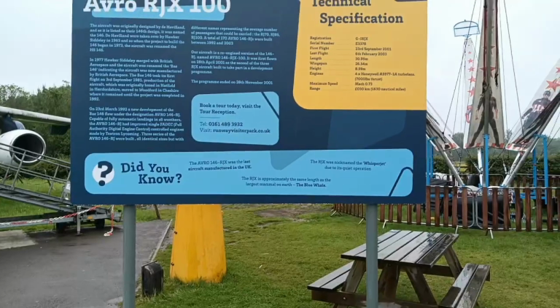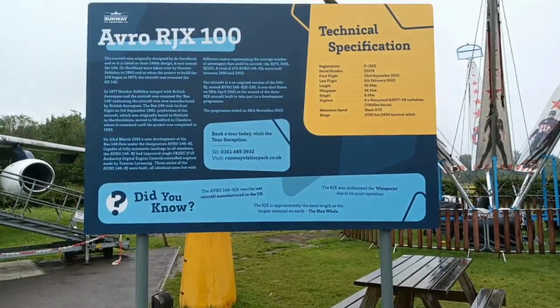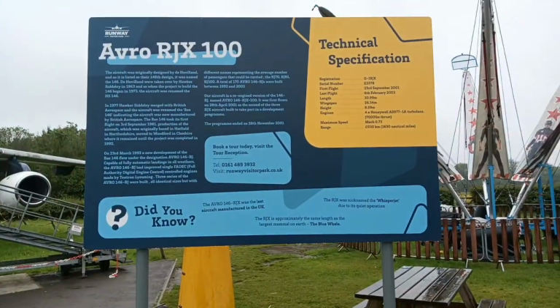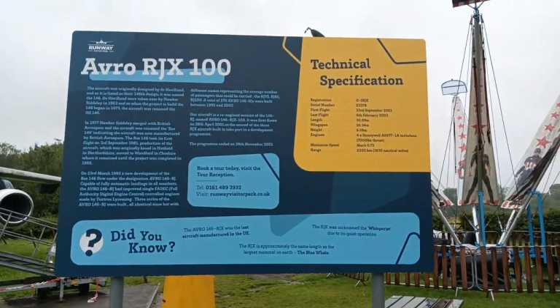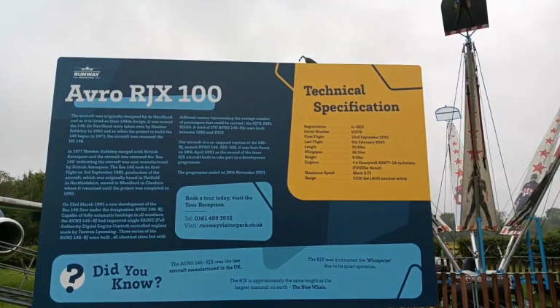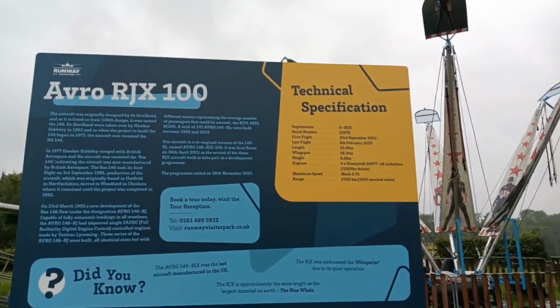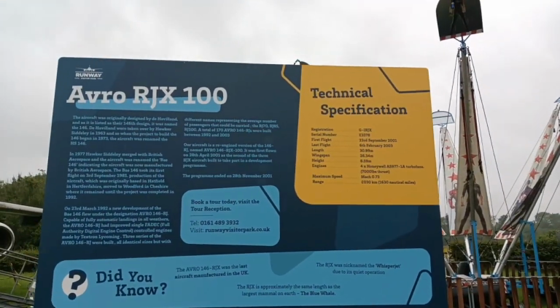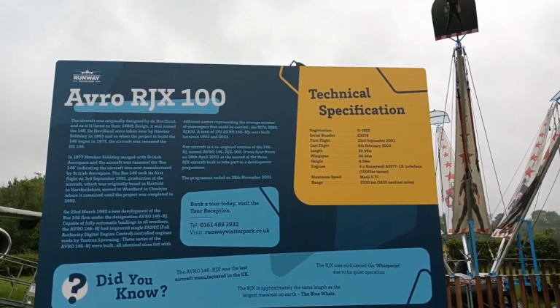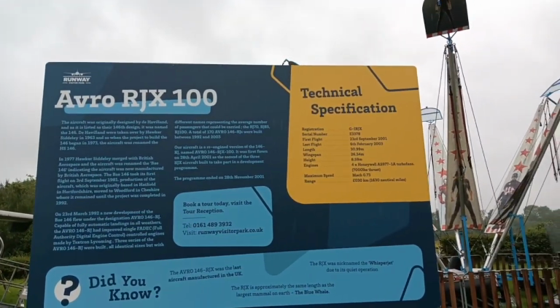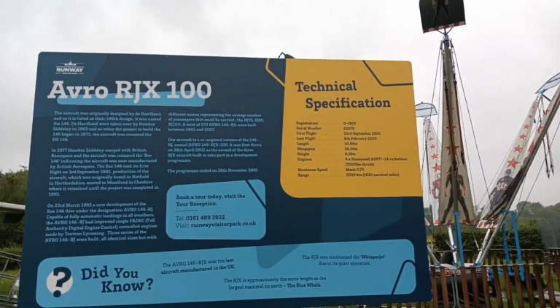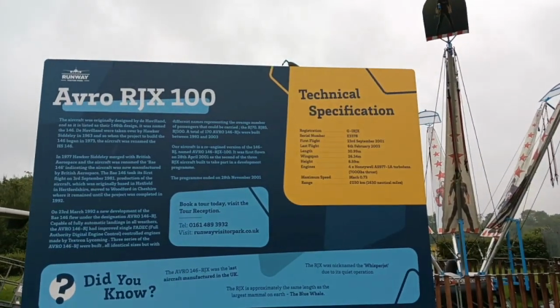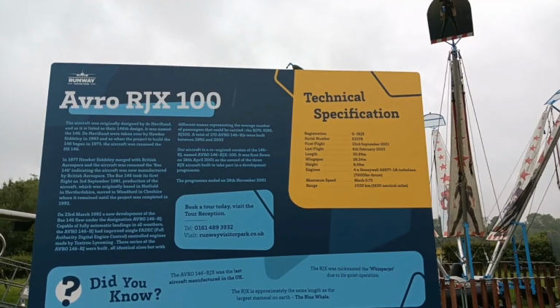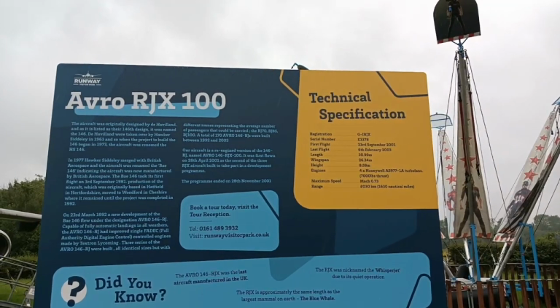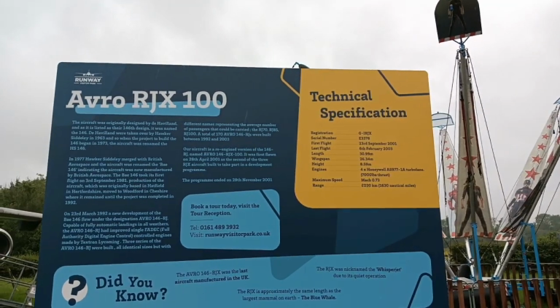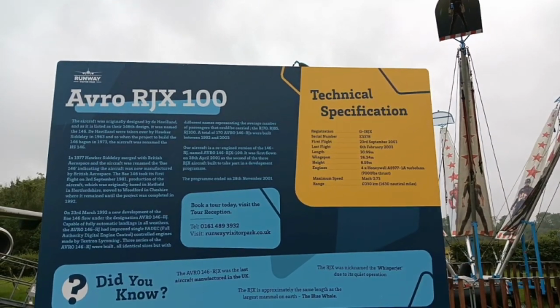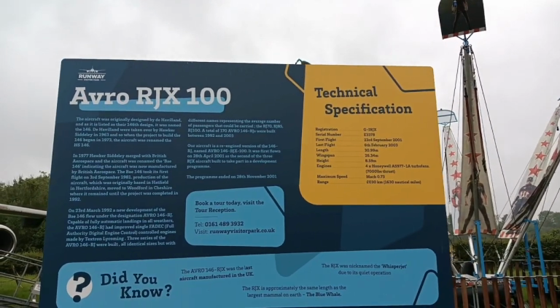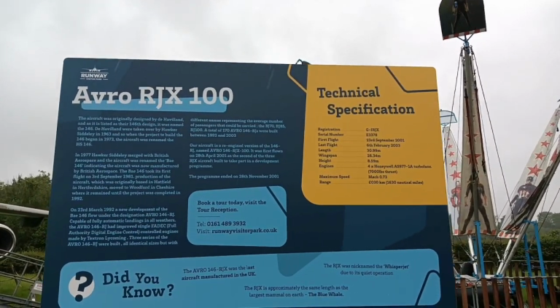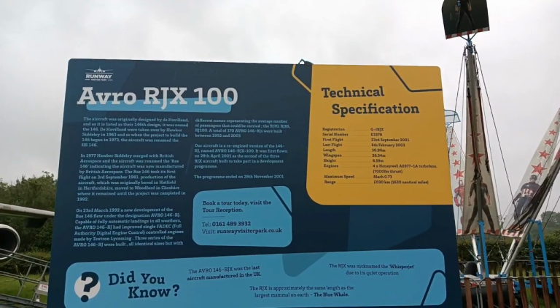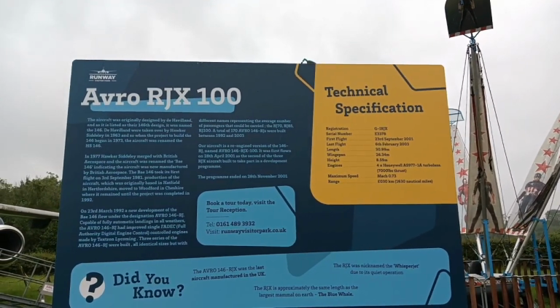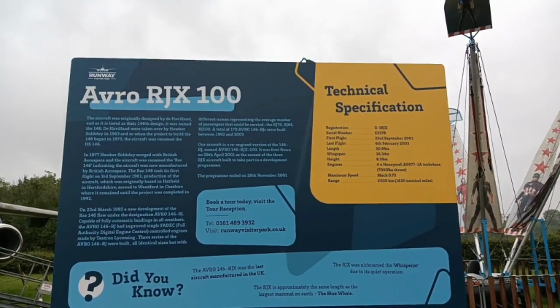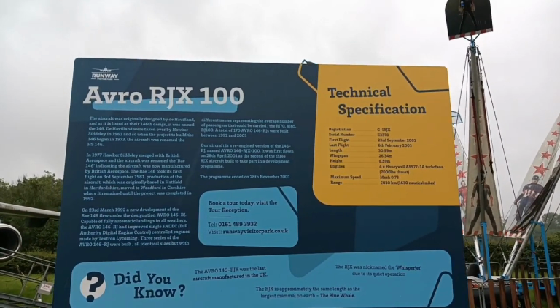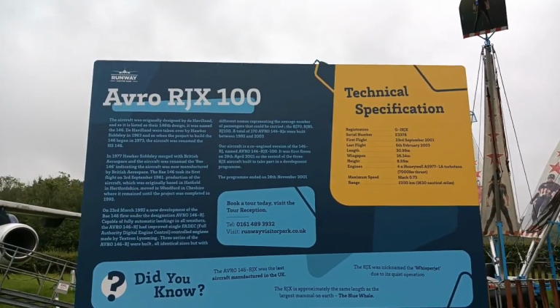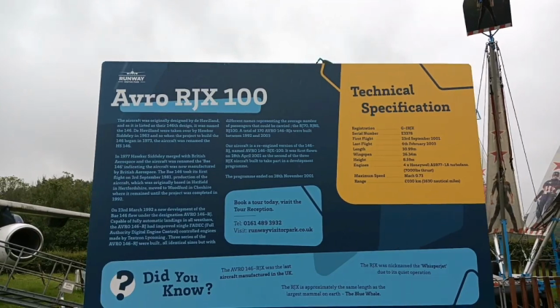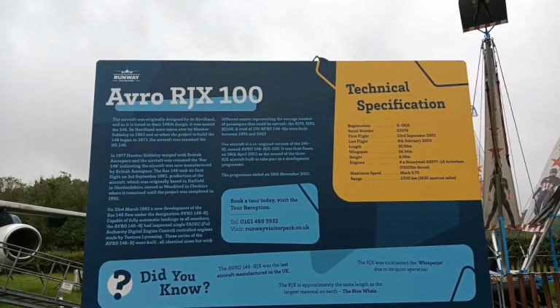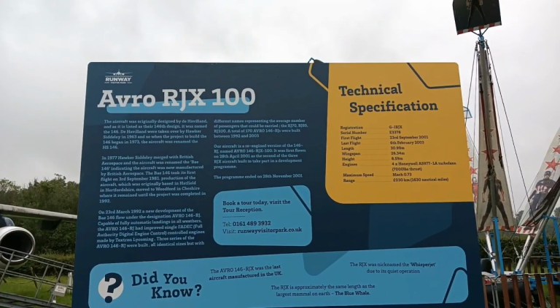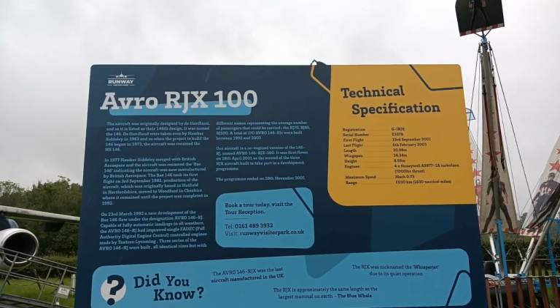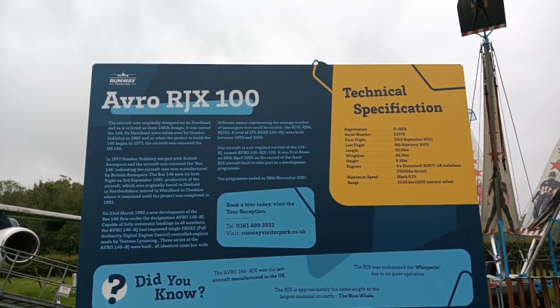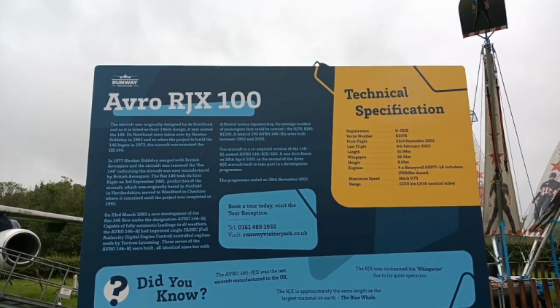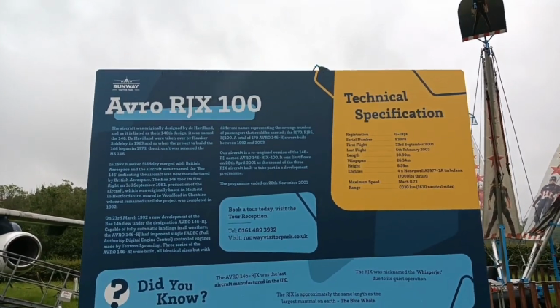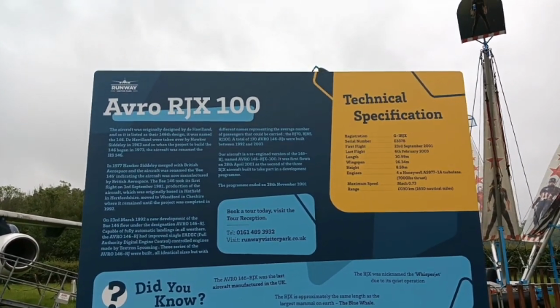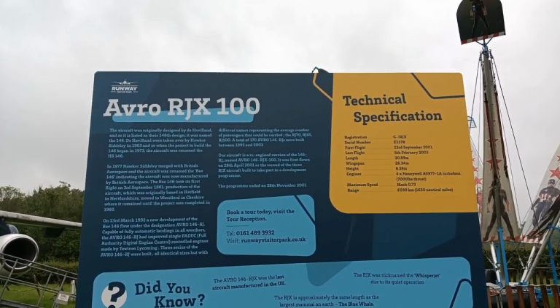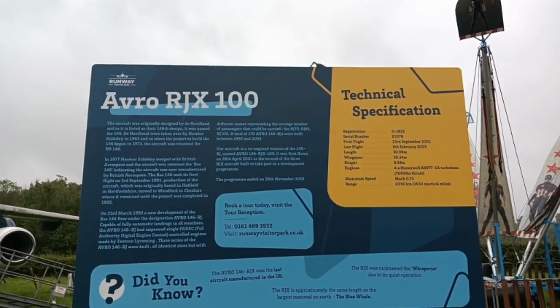Good morning ladies and gentlemen. I'm filming from Manchester Aviation Green Park. Today I'm doing something slightly different — we've come down to see the Avro RJX 100.